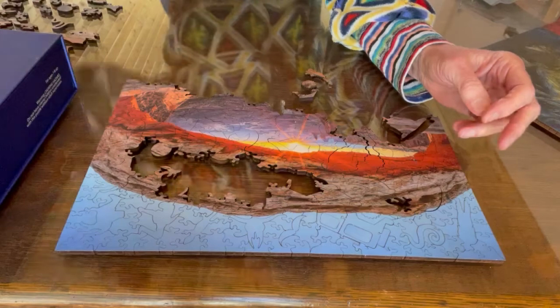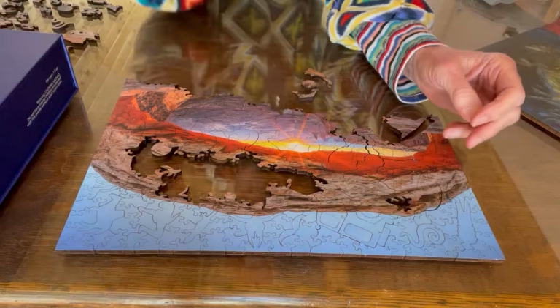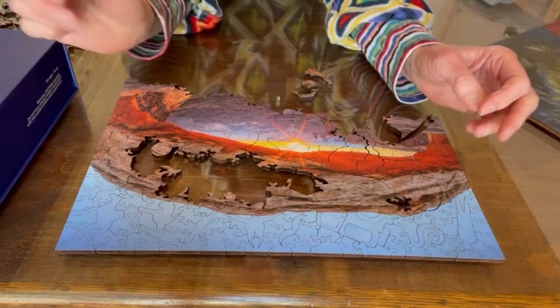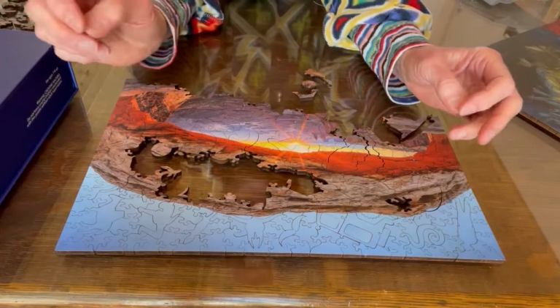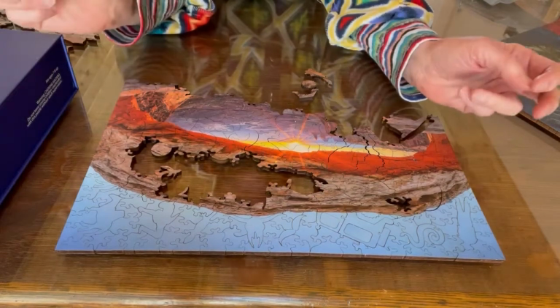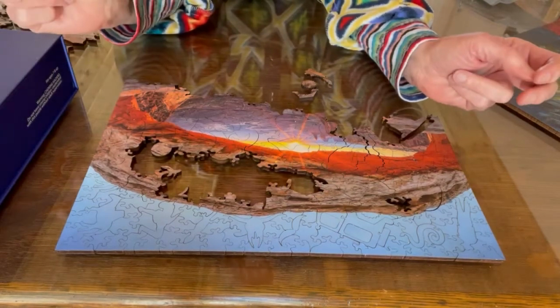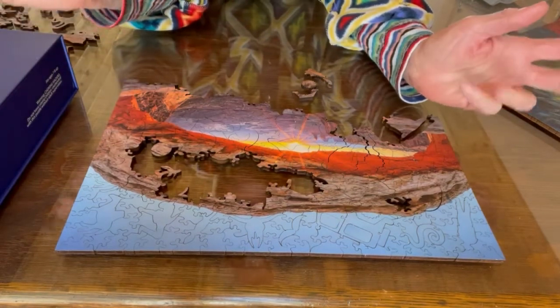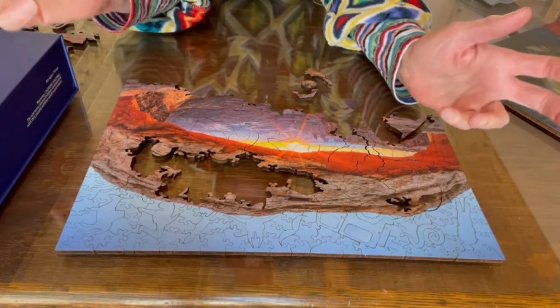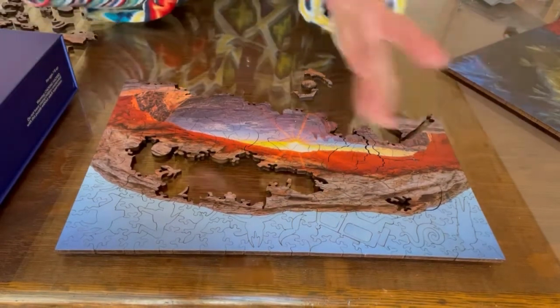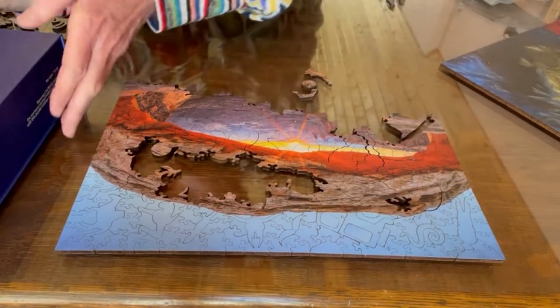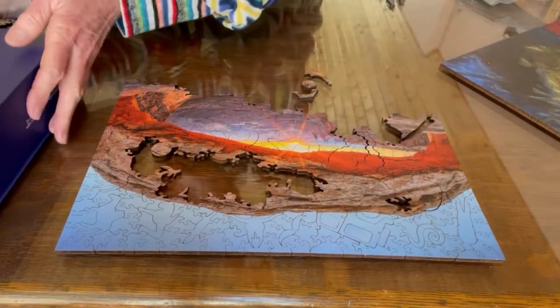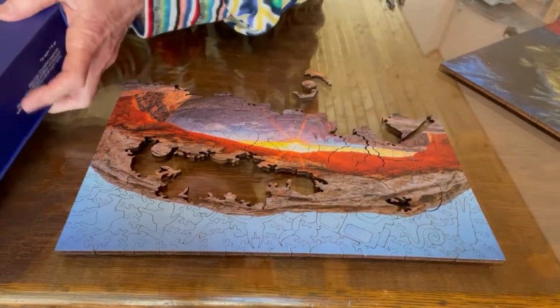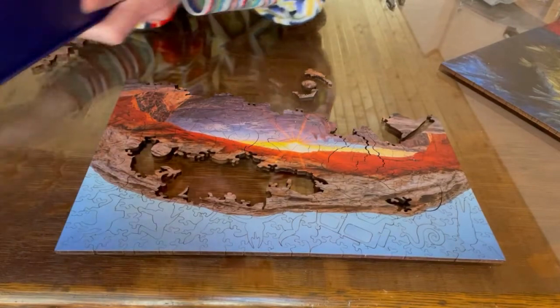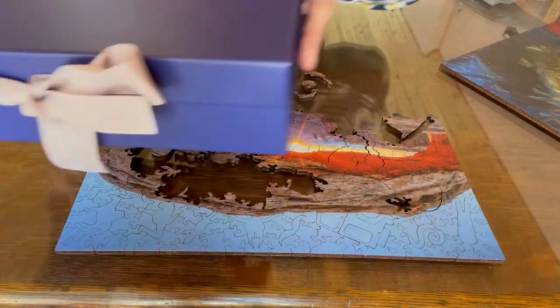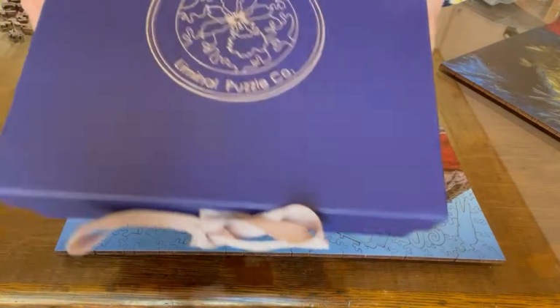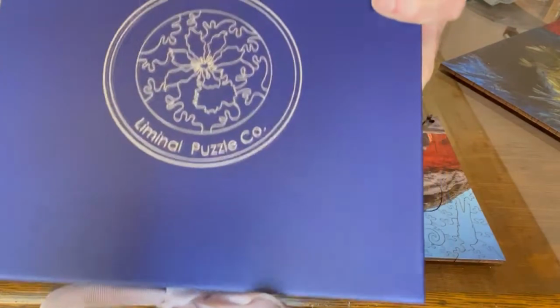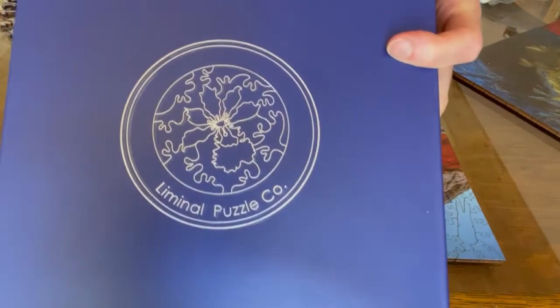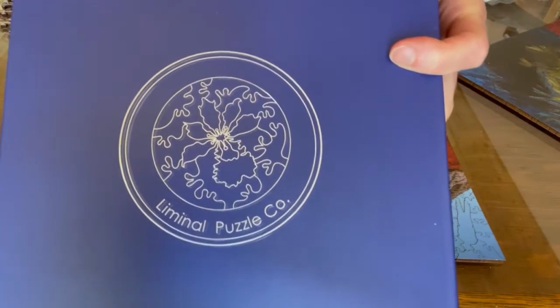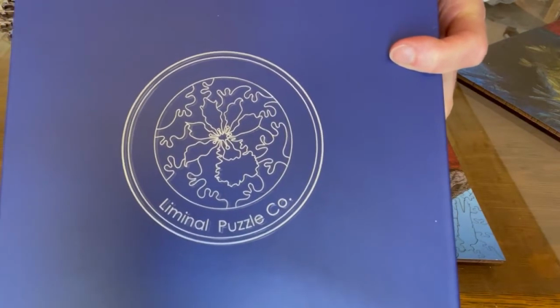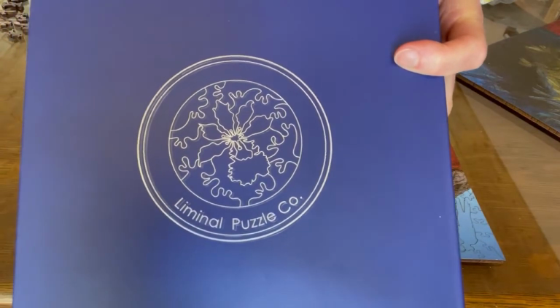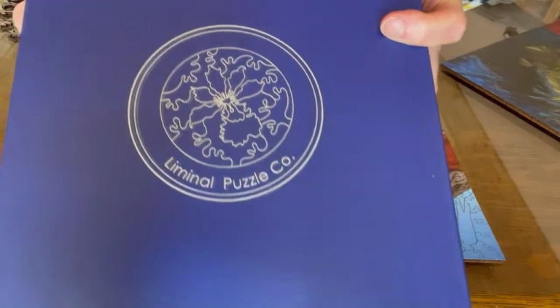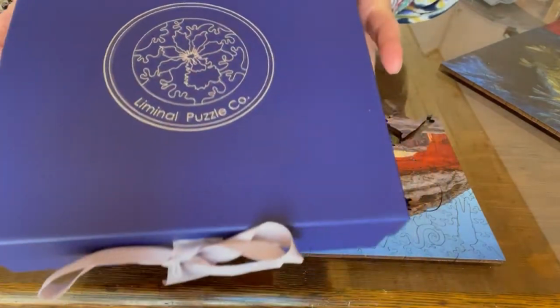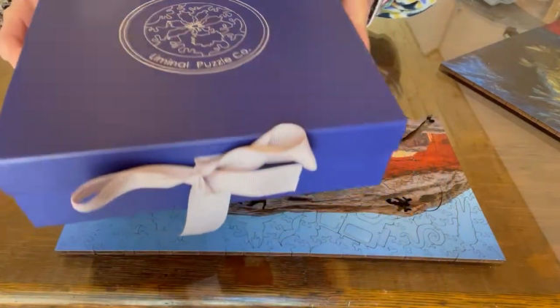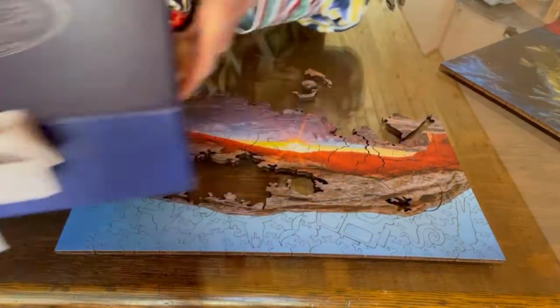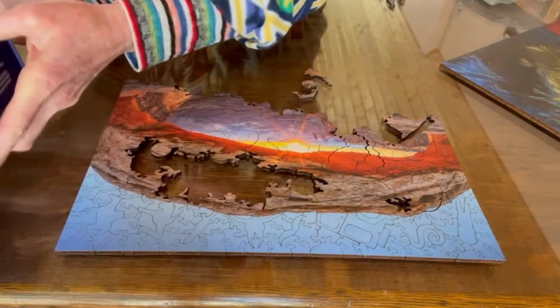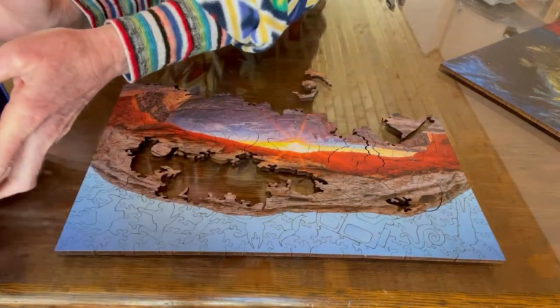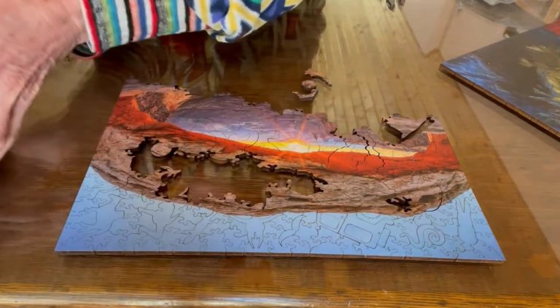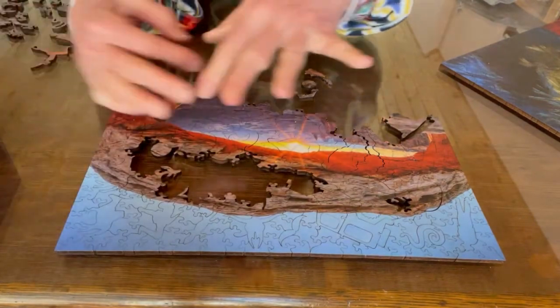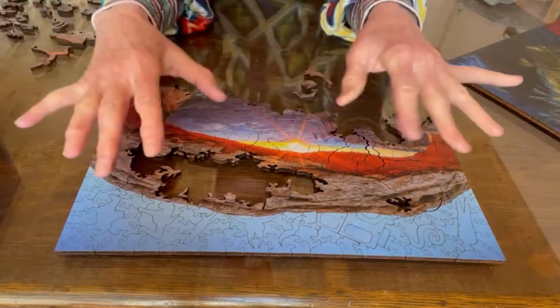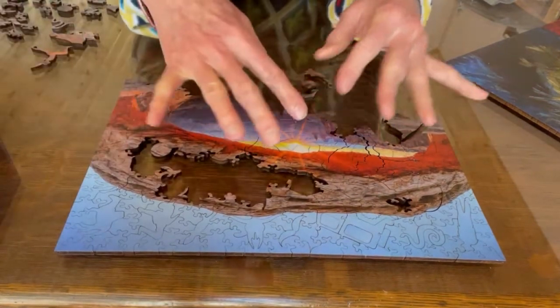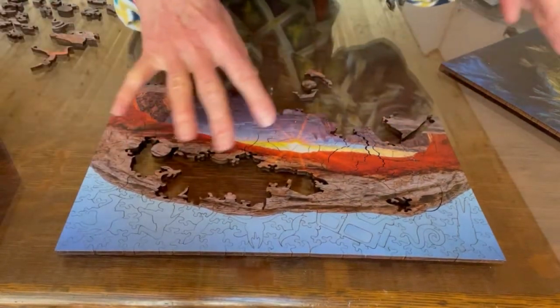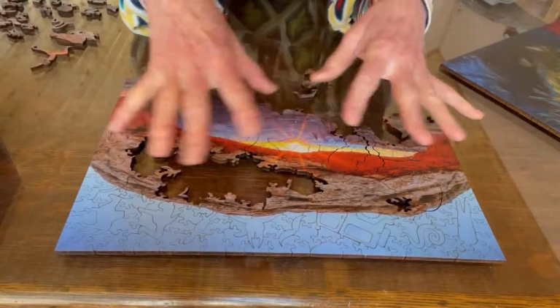I love doing wooden puzzles, such as what I'm working on right now — an awesome puzzle from Liminal Puzzle Company. This is a puzzle of one of the arches in Moab.